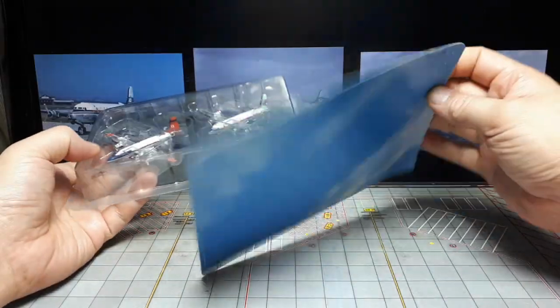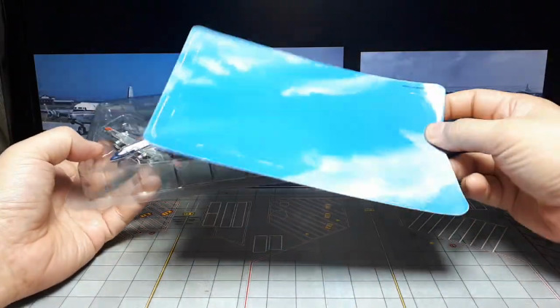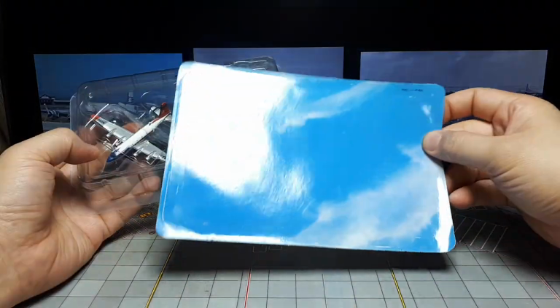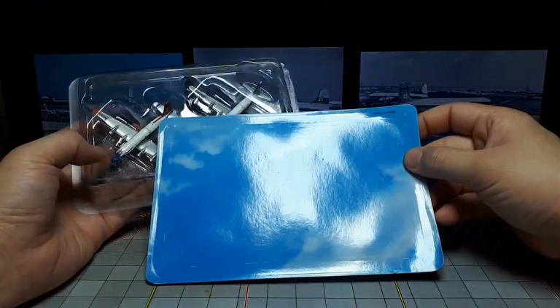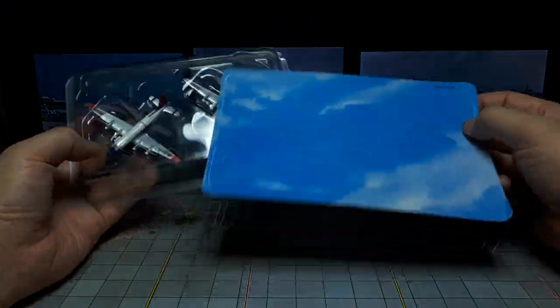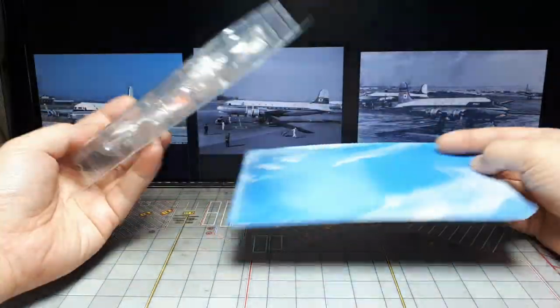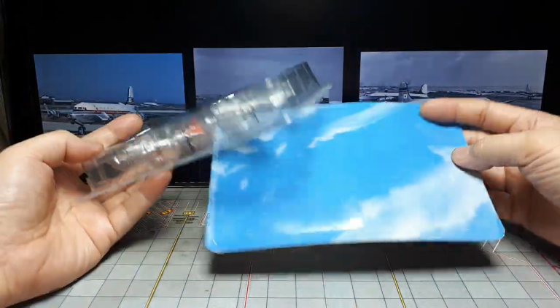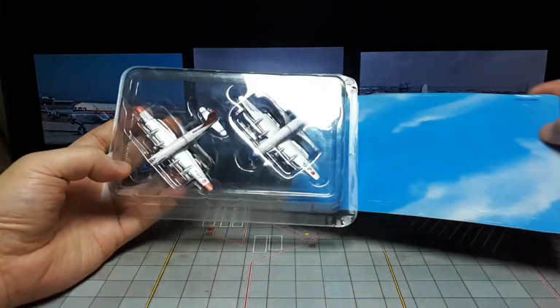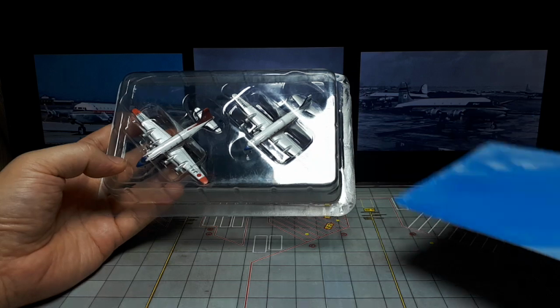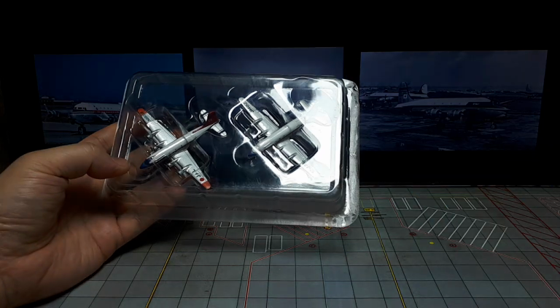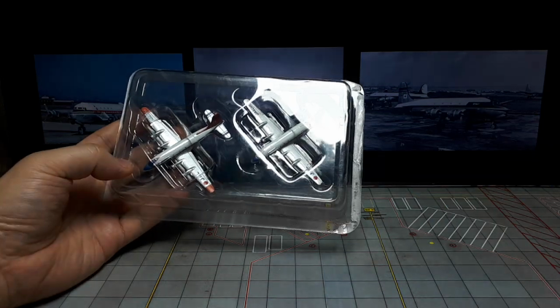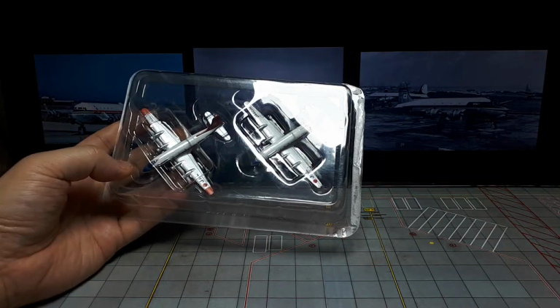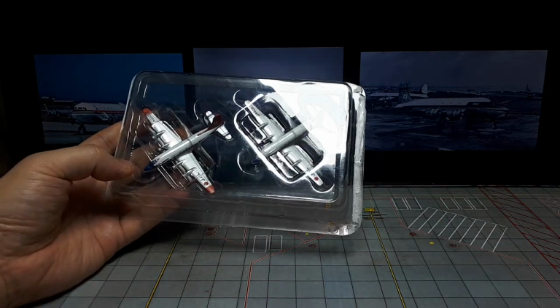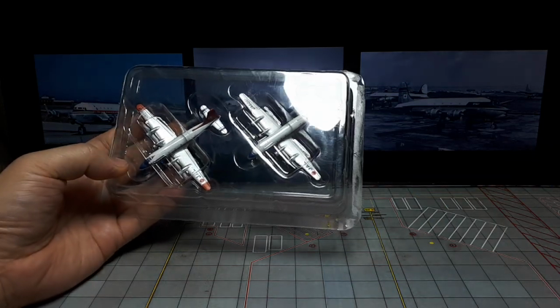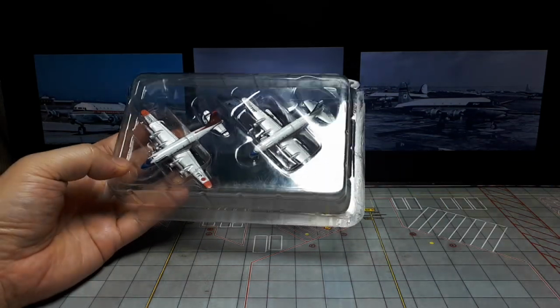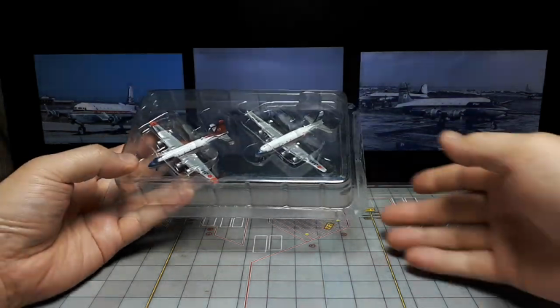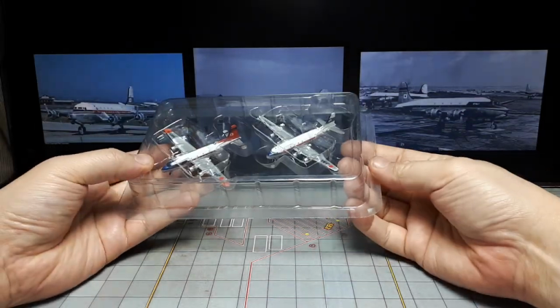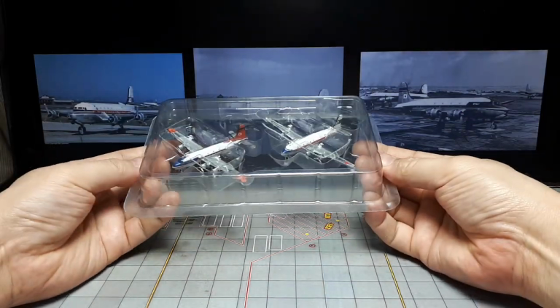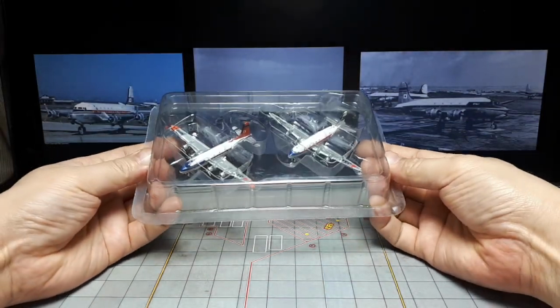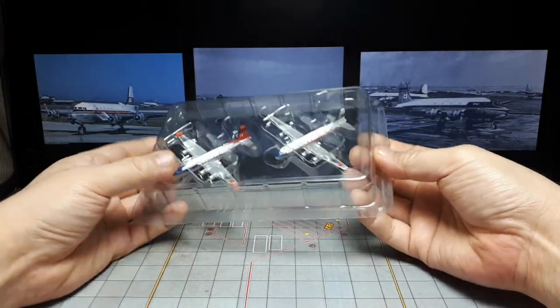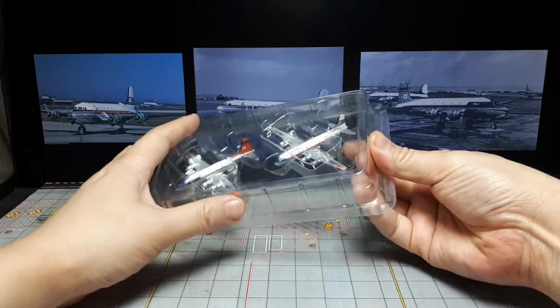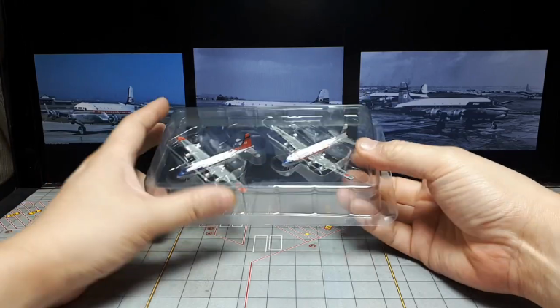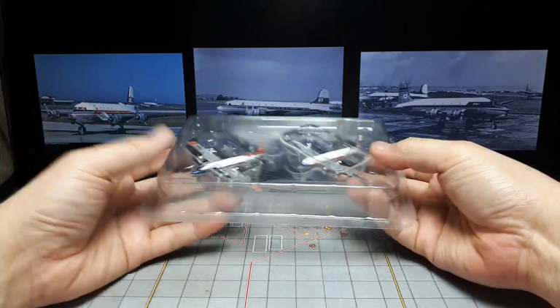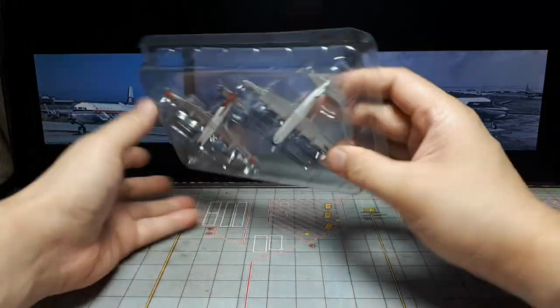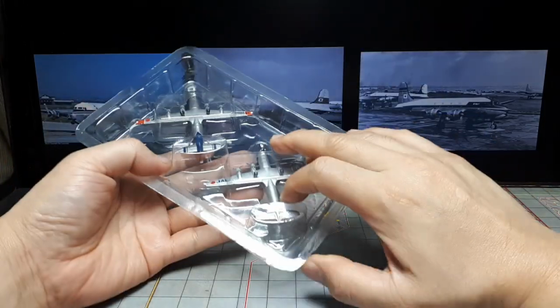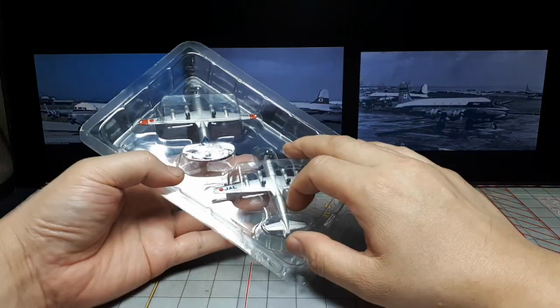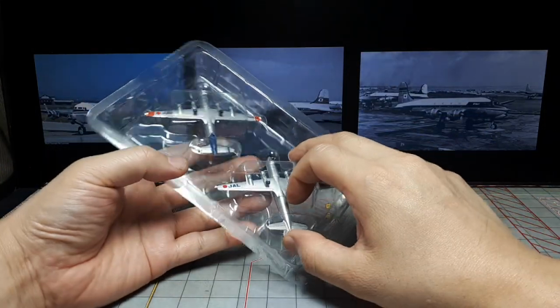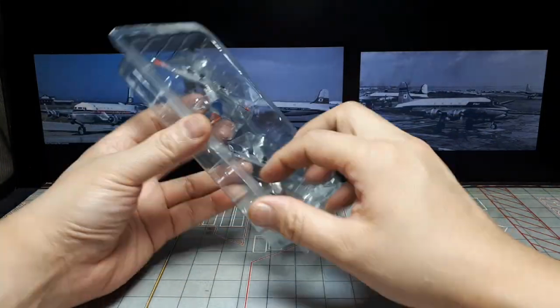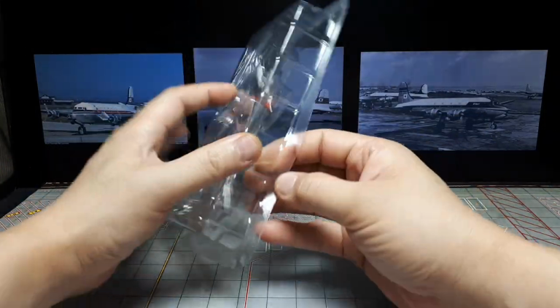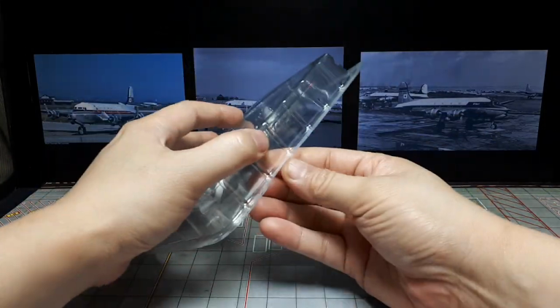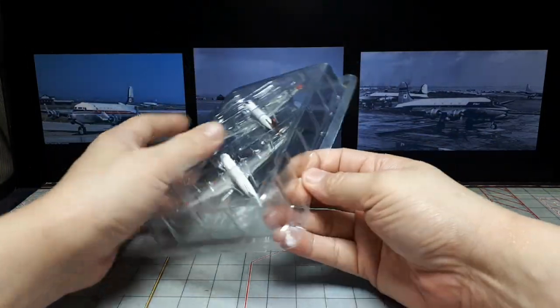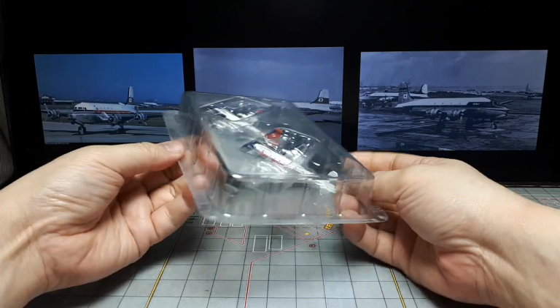I got this from AliExpress. It's pretty cheap for the two. Diecast airplanes — at least the hobby grade ones — are very expensive. So hopefully we'll see if the quality is there. These were not very expensive though.